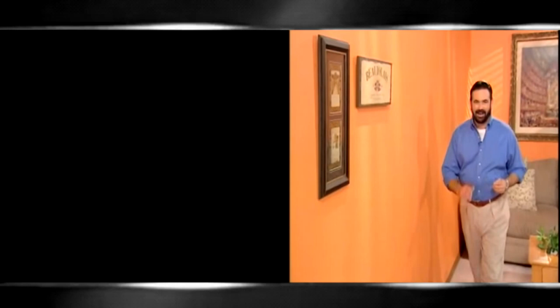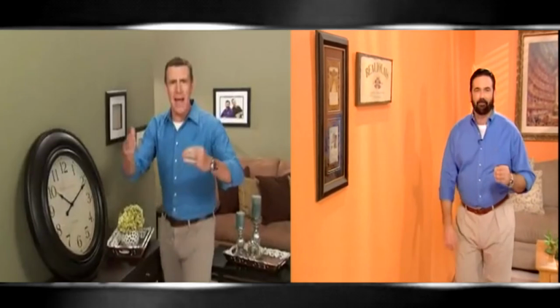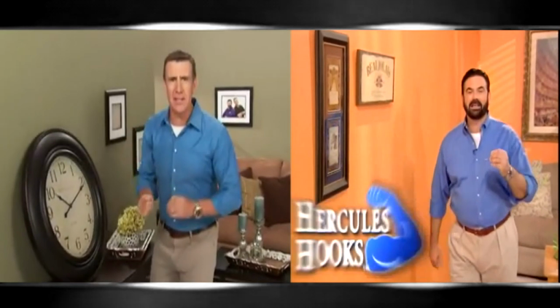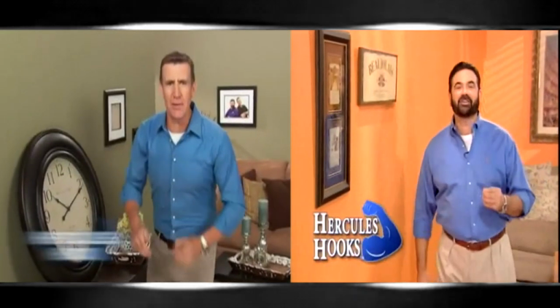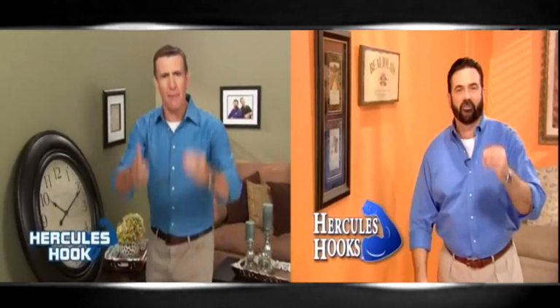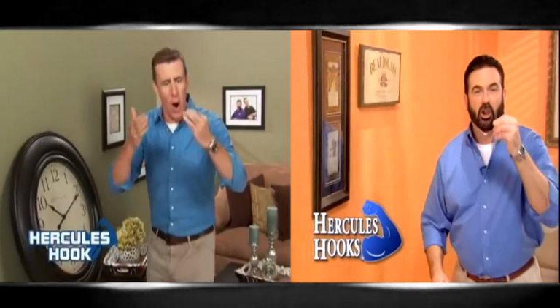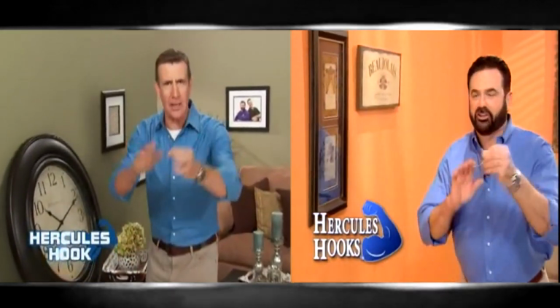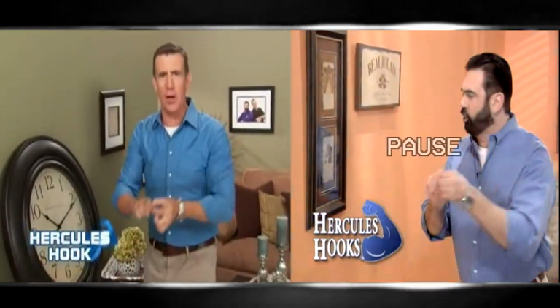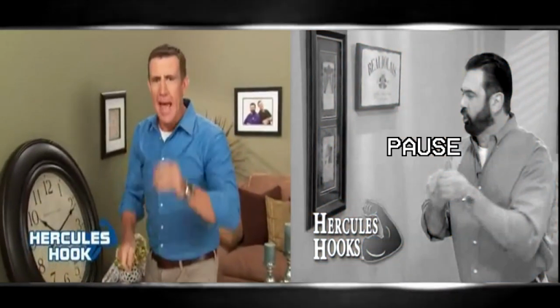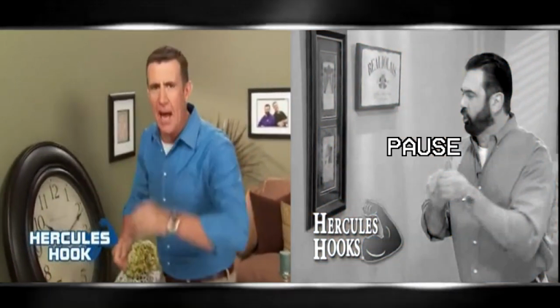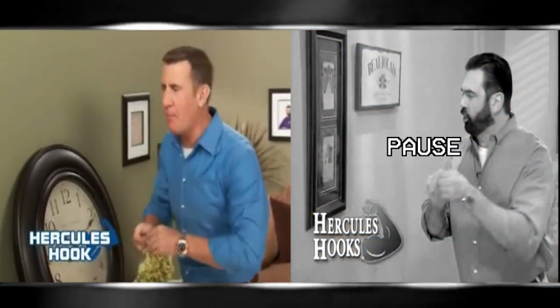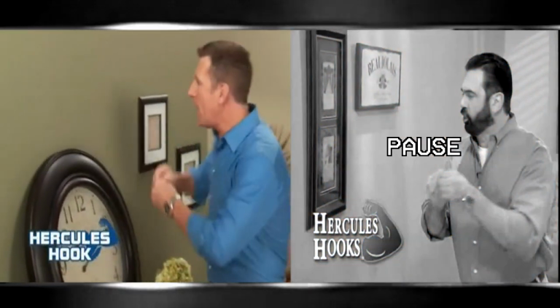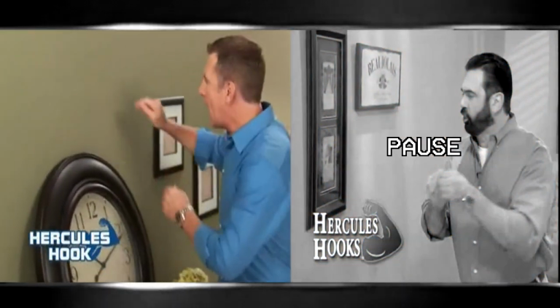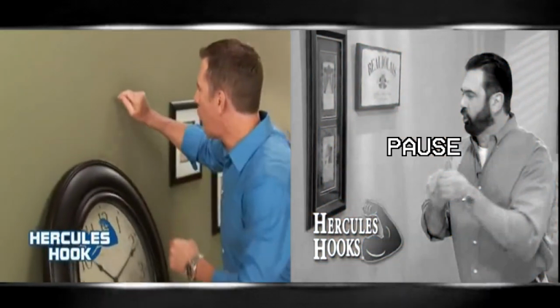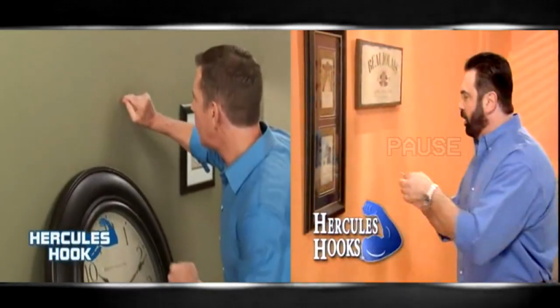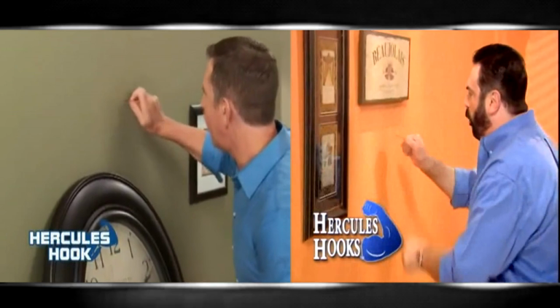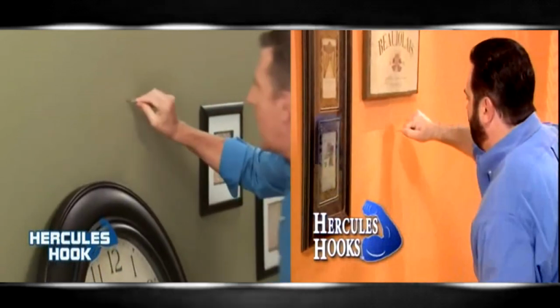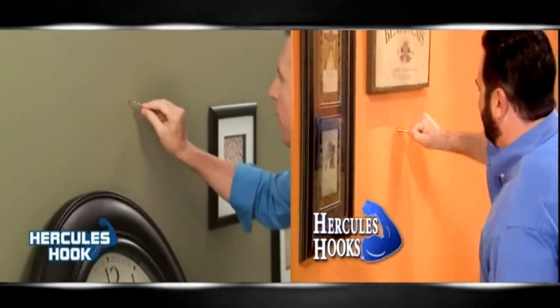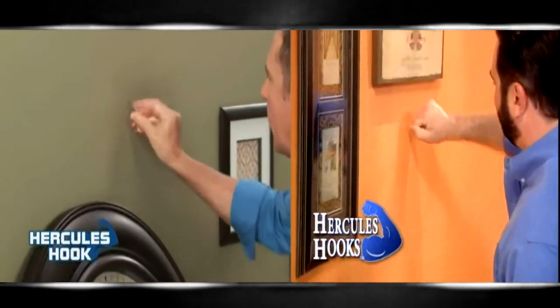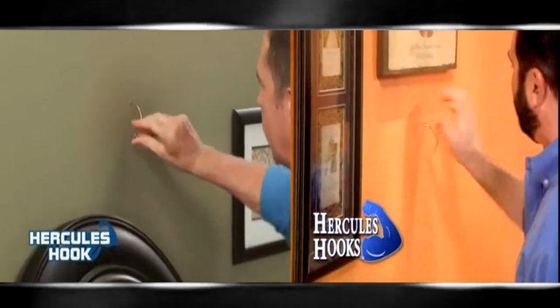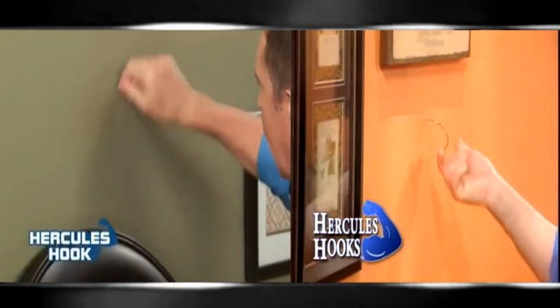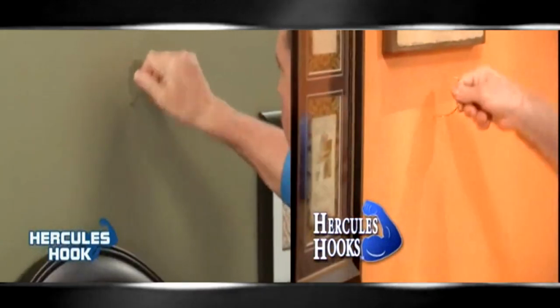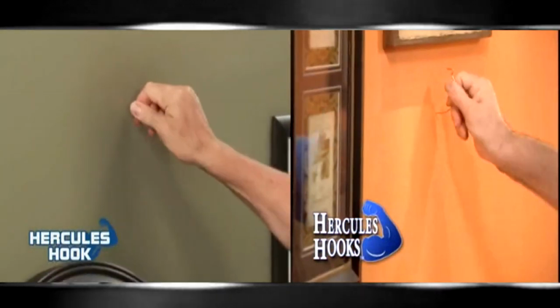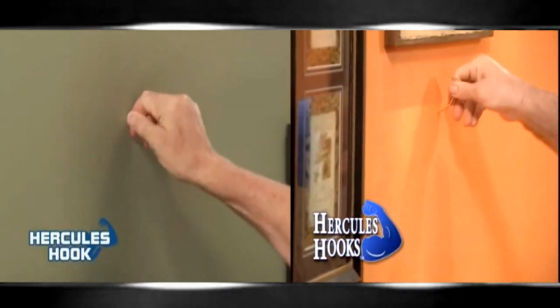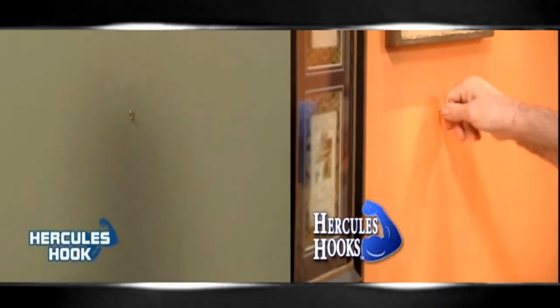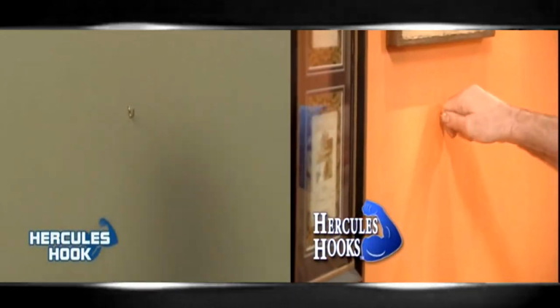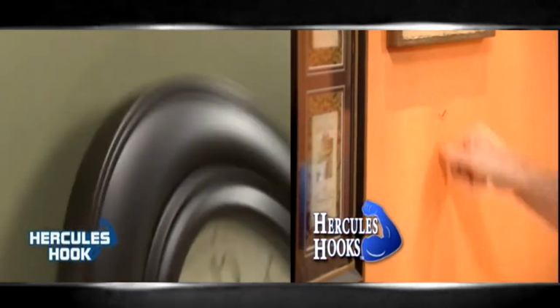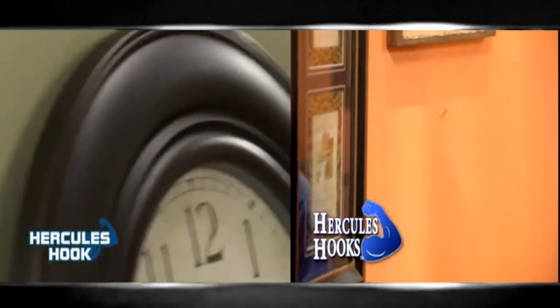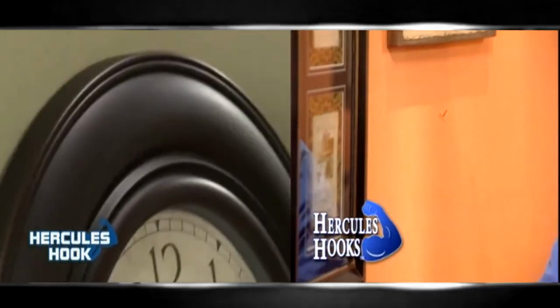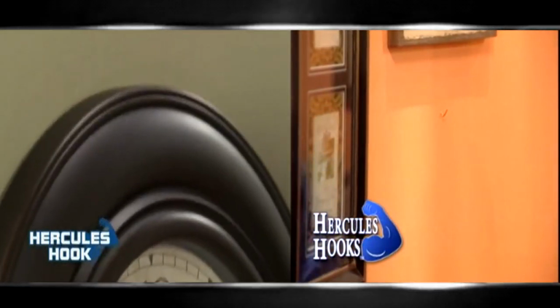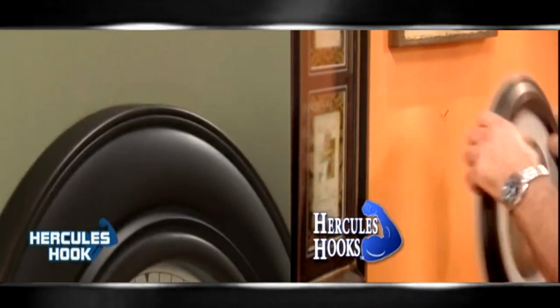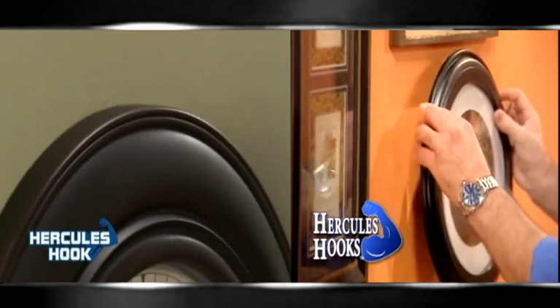Hi, Billy Mays here for the Hercules Hooks. And now they're better and stronger than ever. One of the fastest and easiest ways to hang just about anything without any tools.